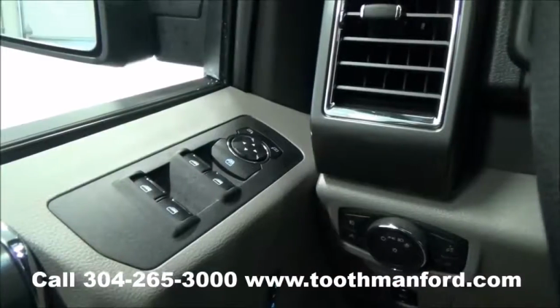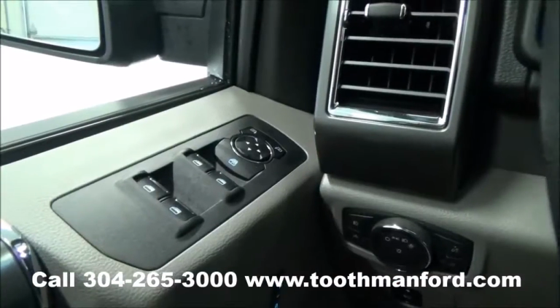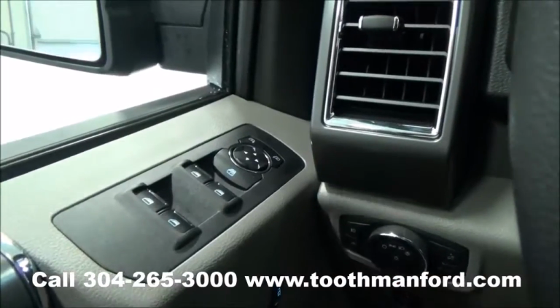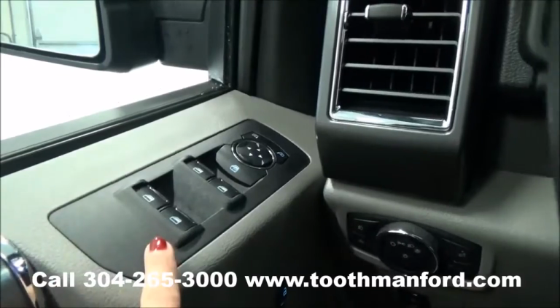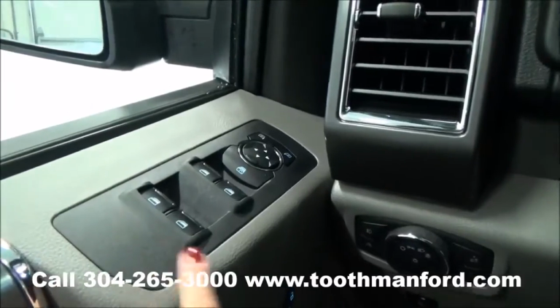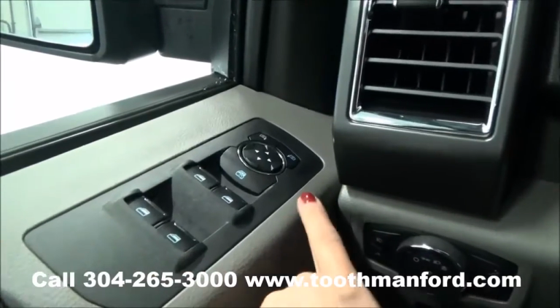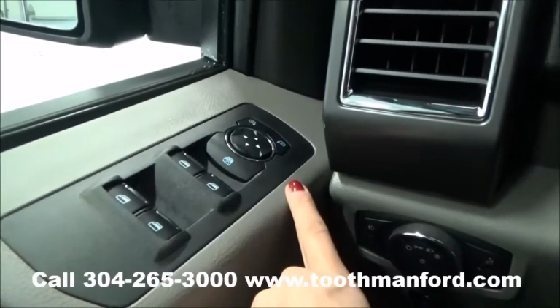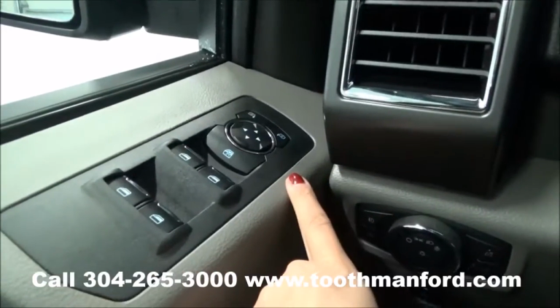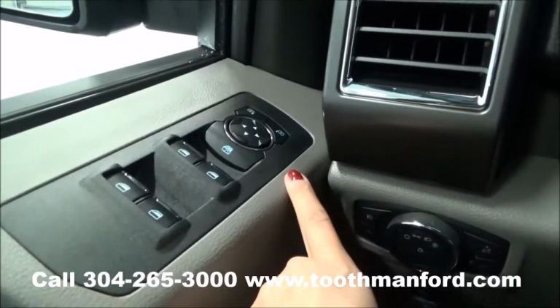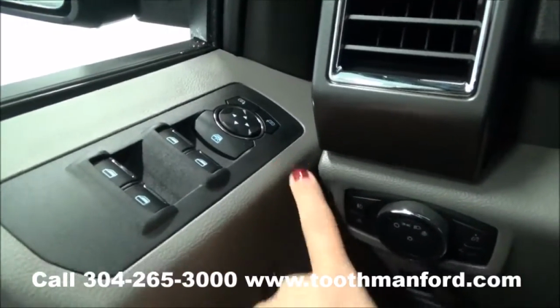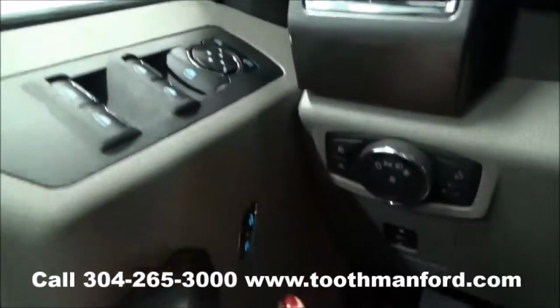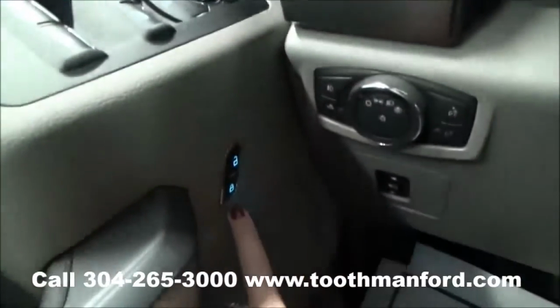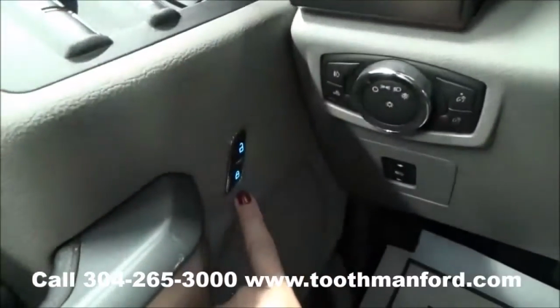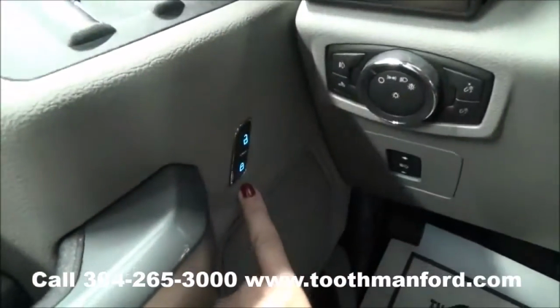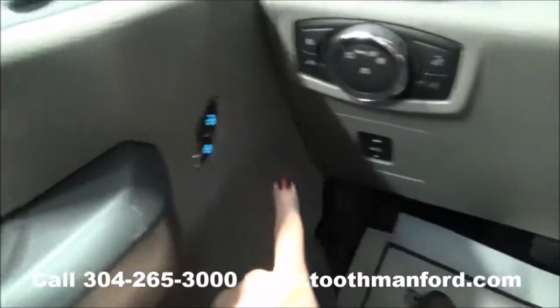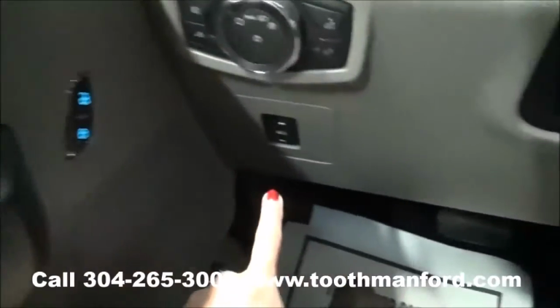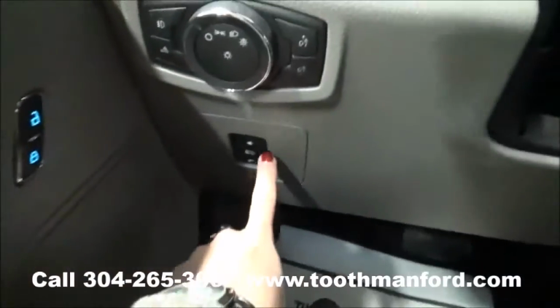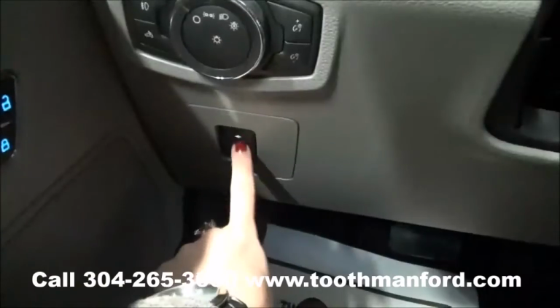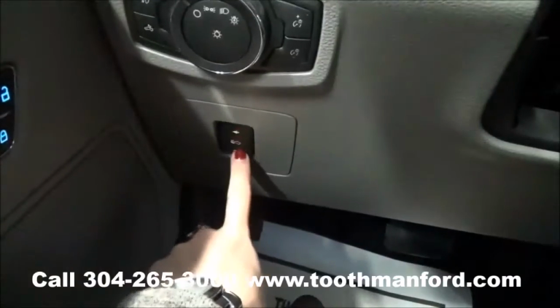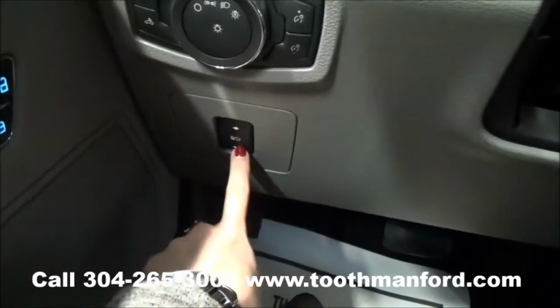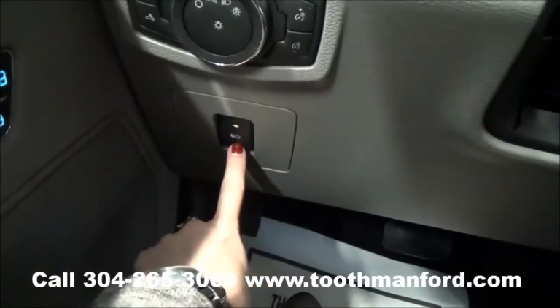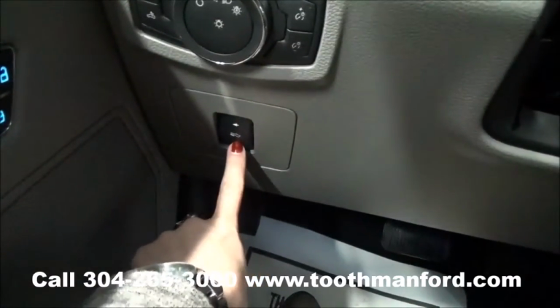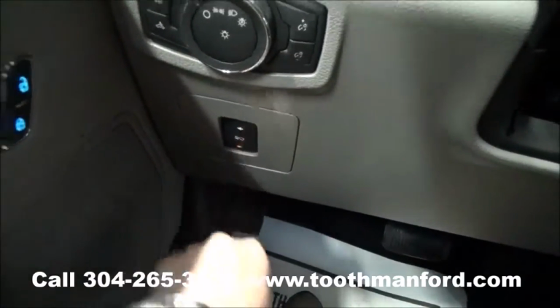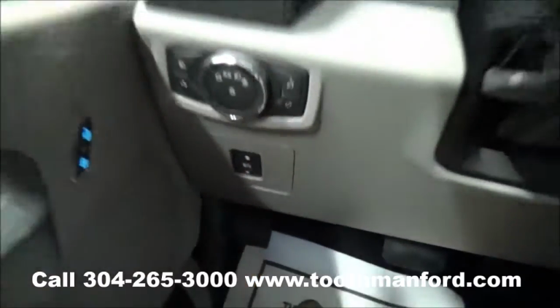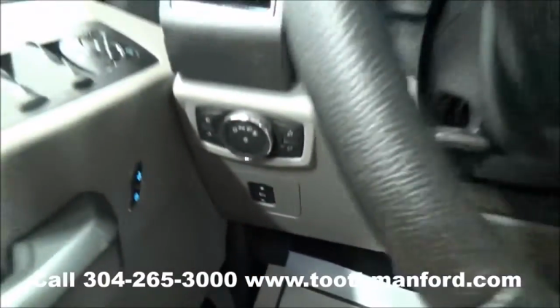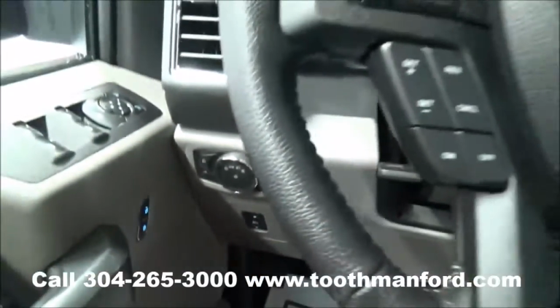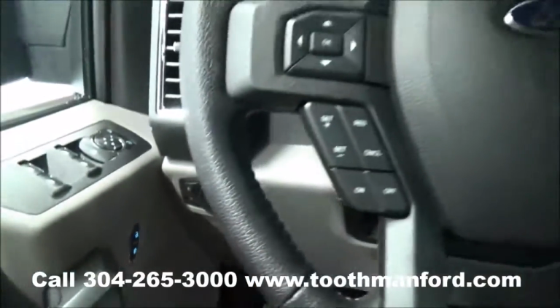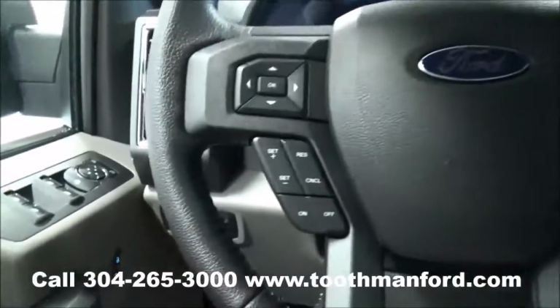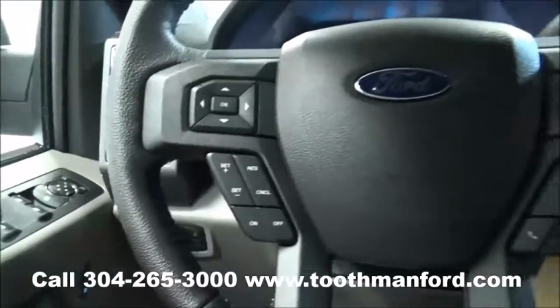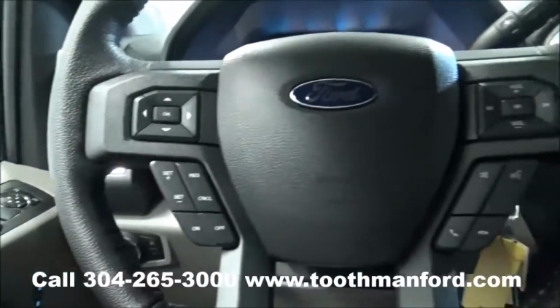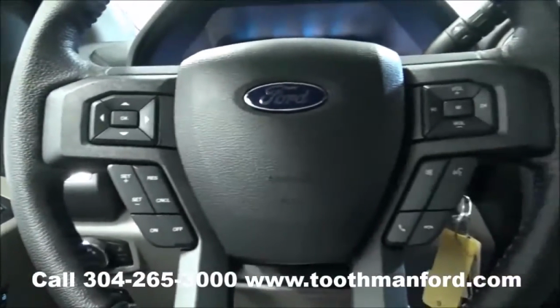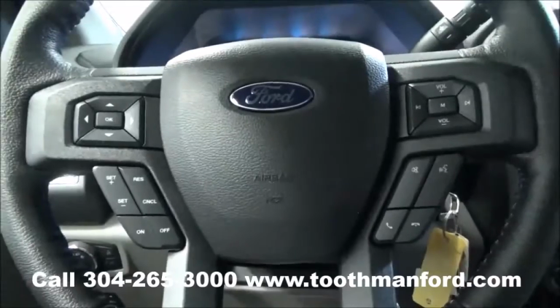Starting here in the doorway, you have the power windows and the power mirrors right there. Down here are the power locks.